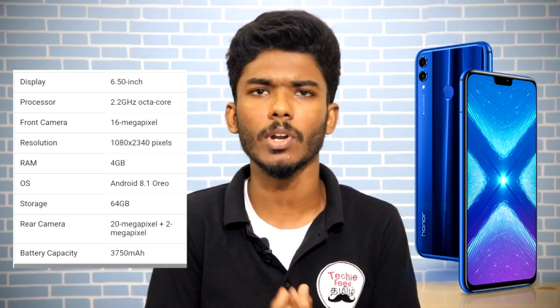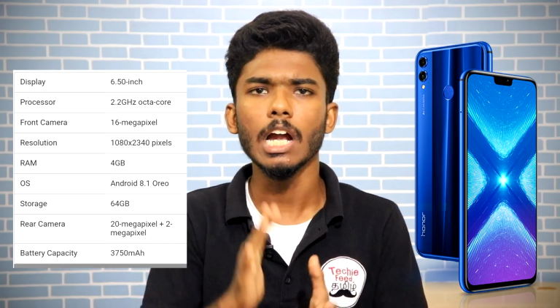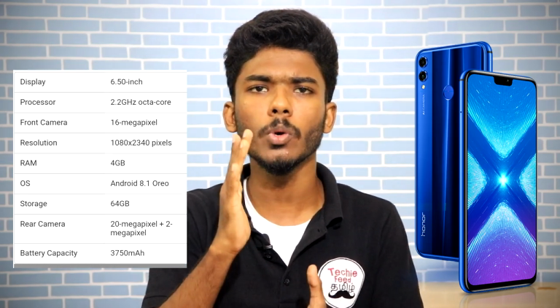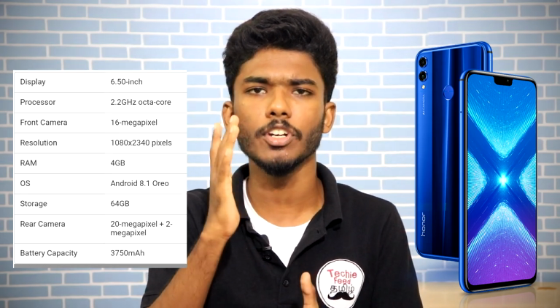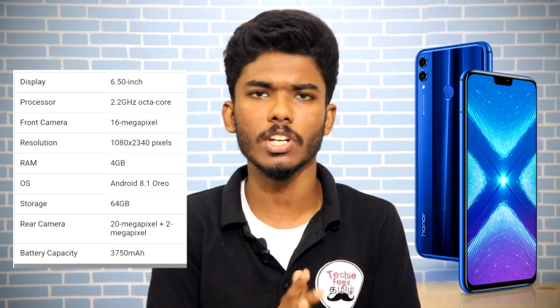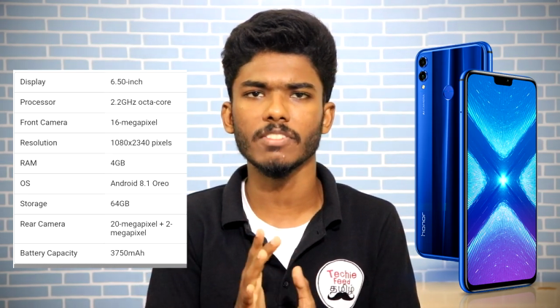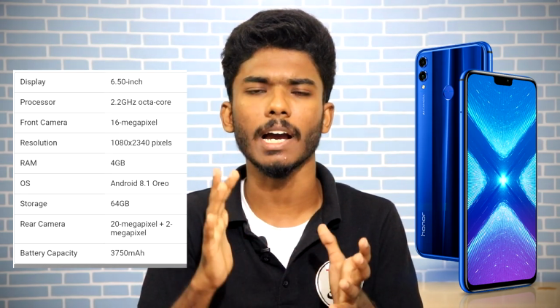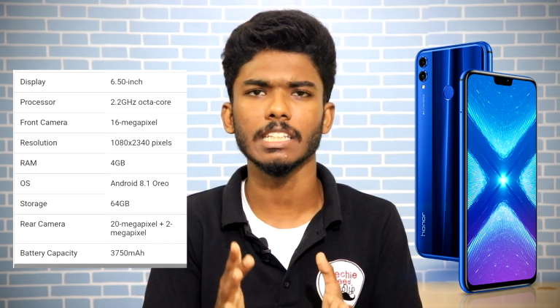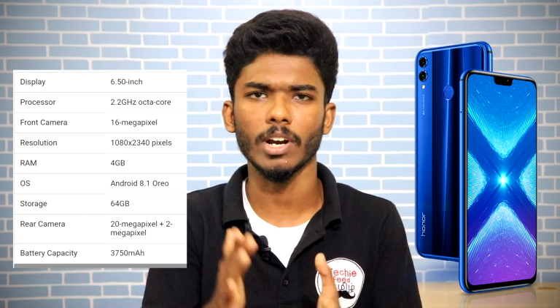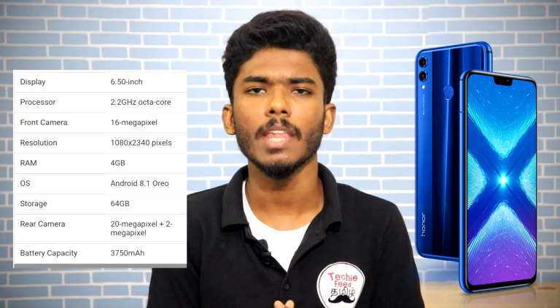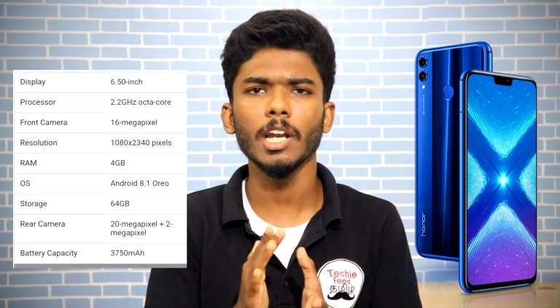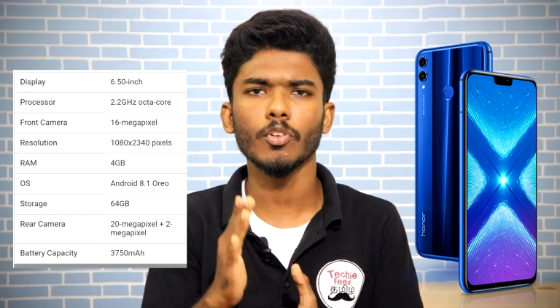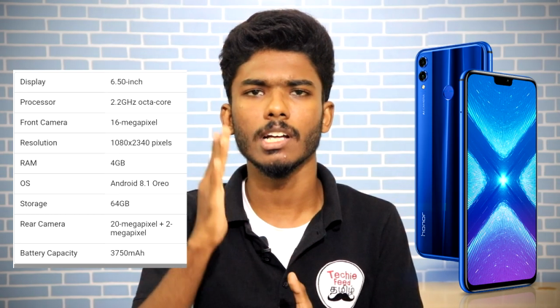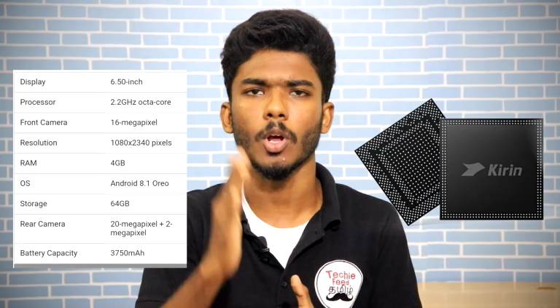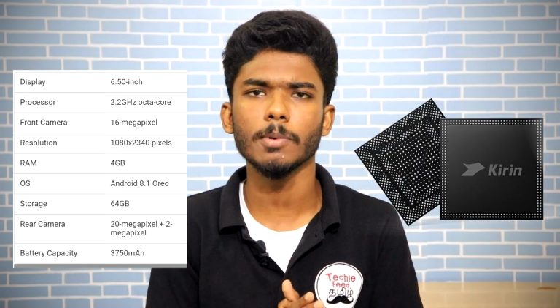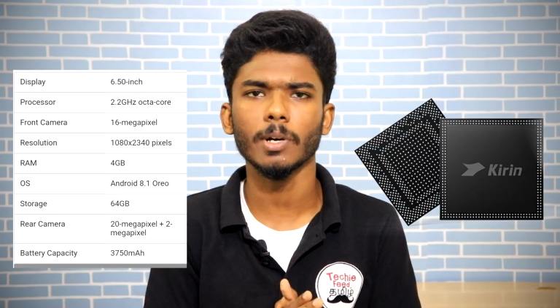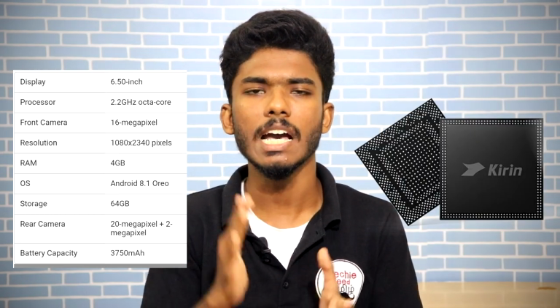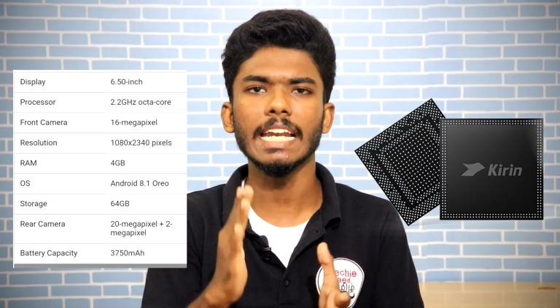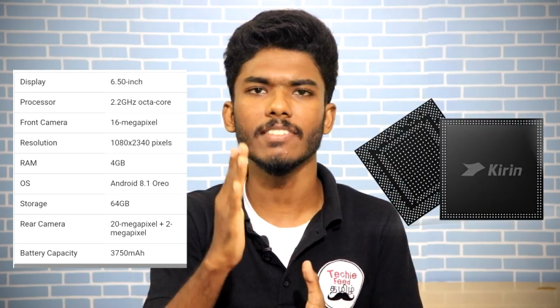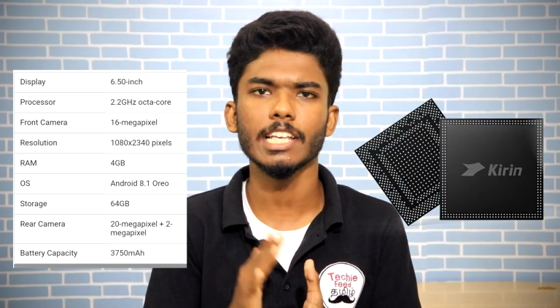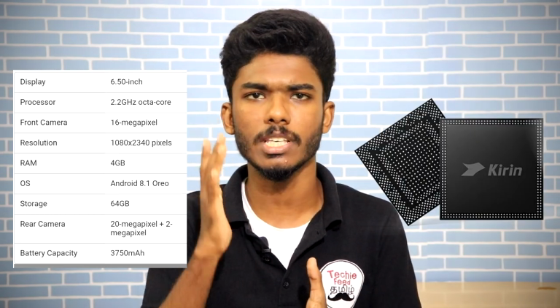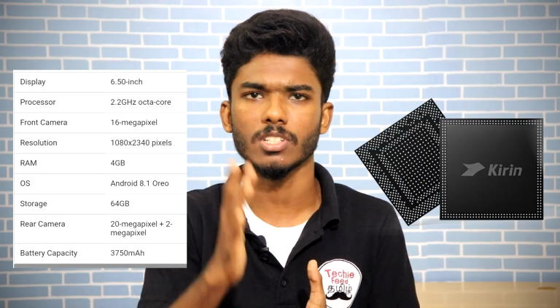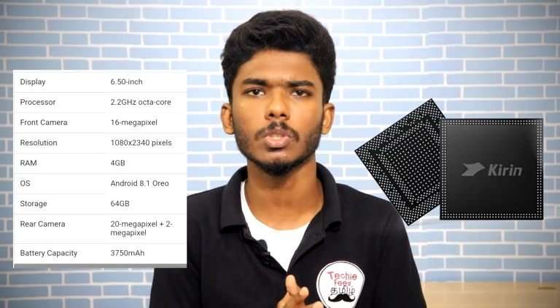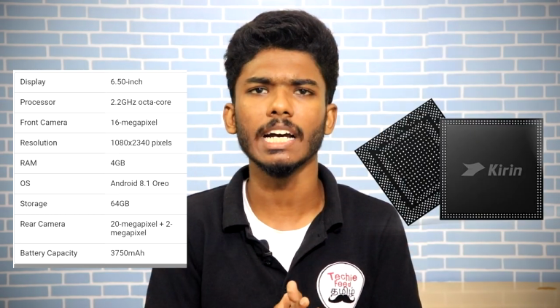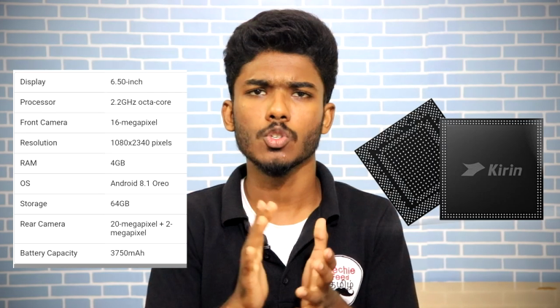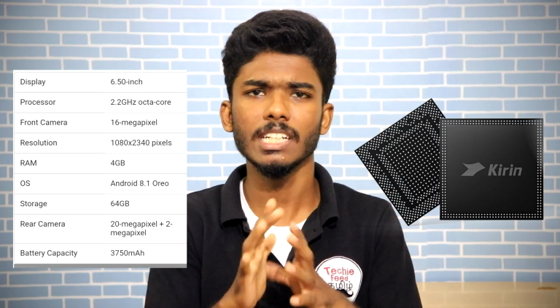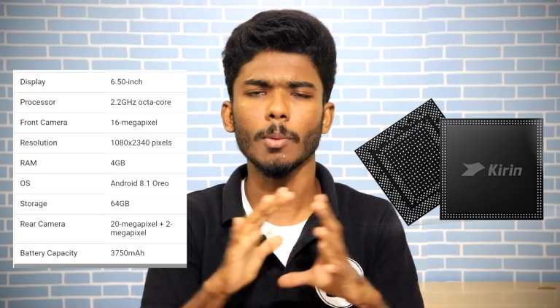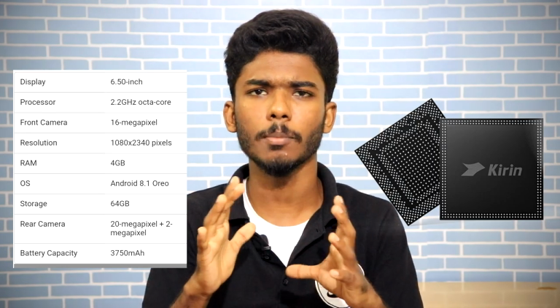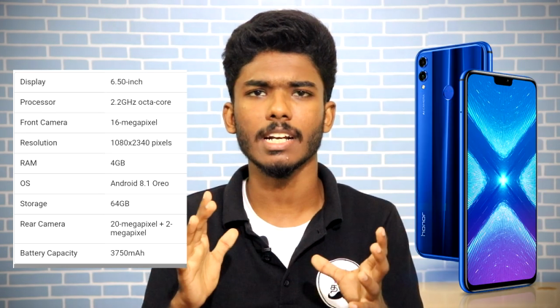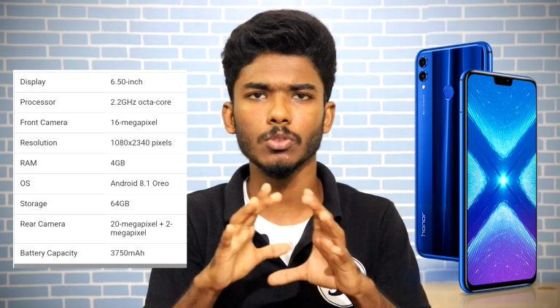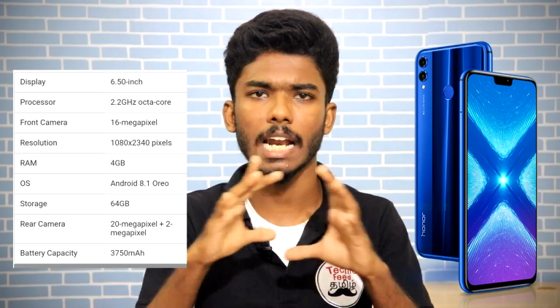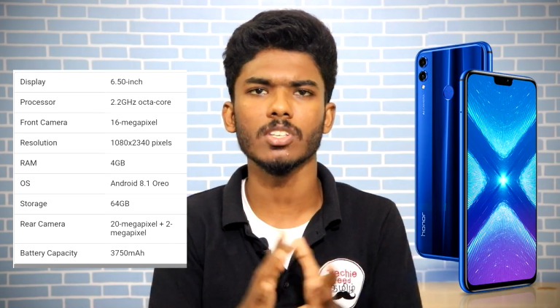You can see 2K videos on the display. It has a Kirin 710 SoC processor — a normal yet great processor.